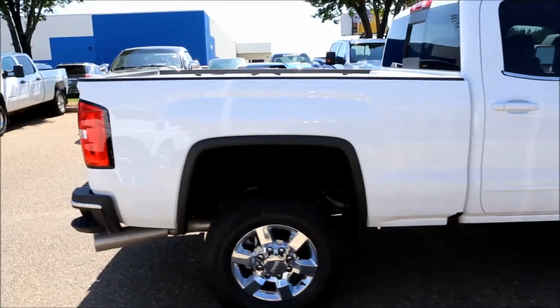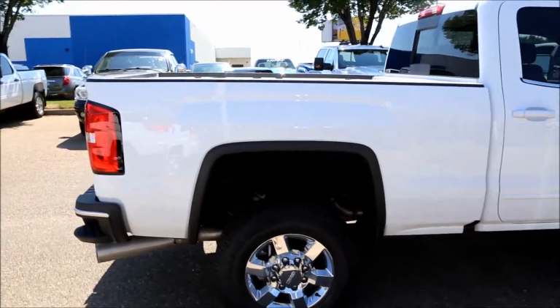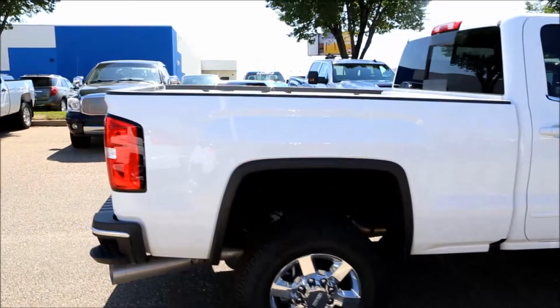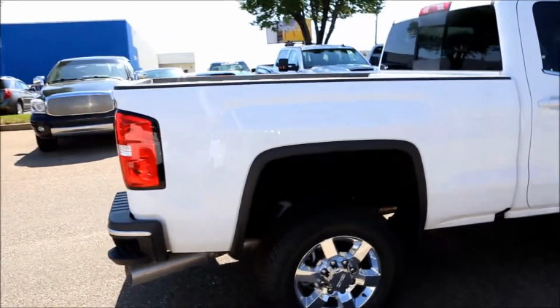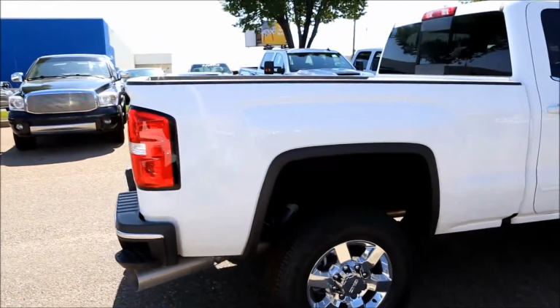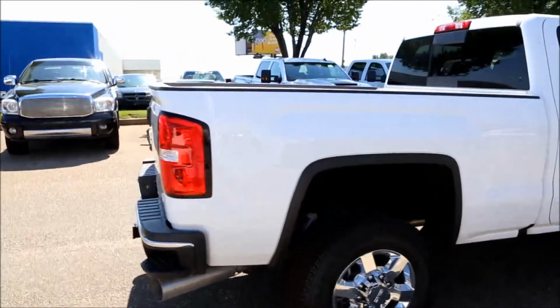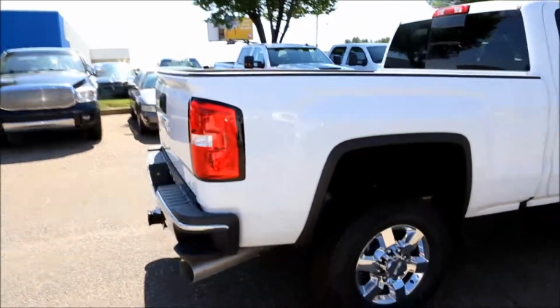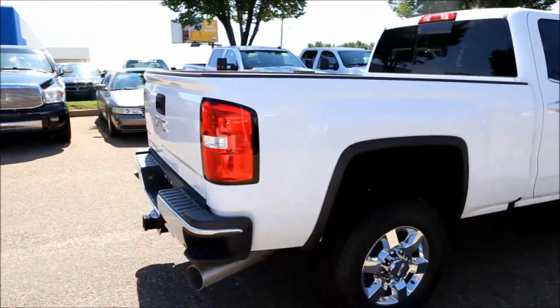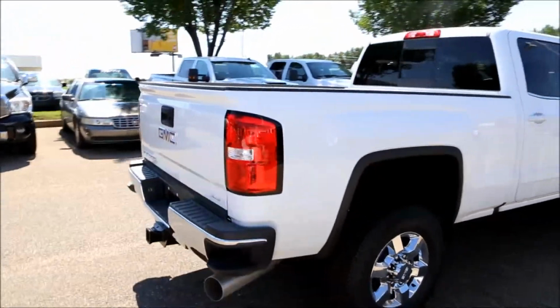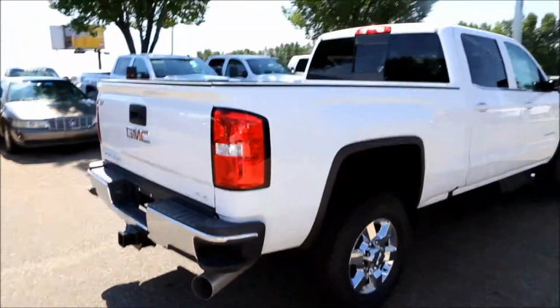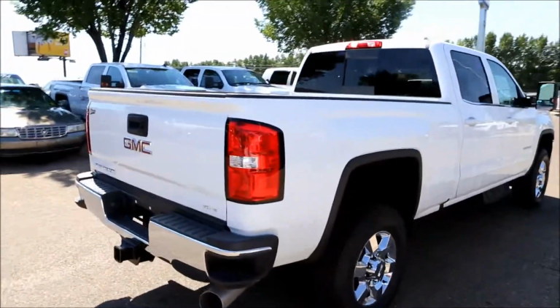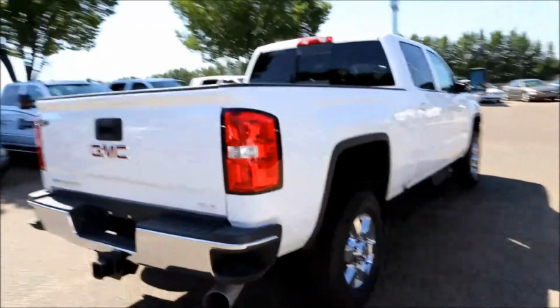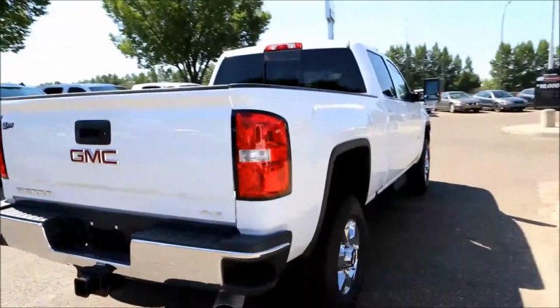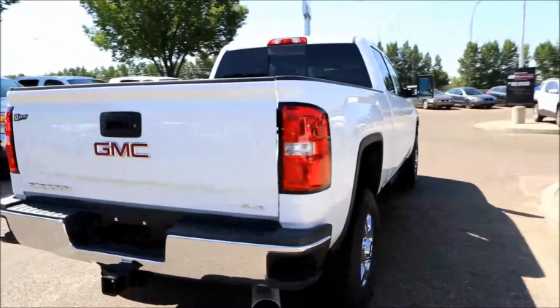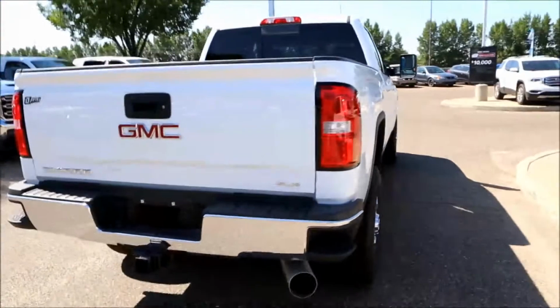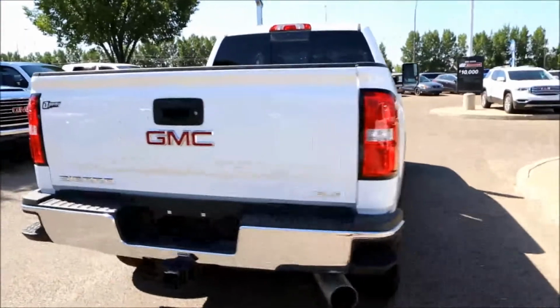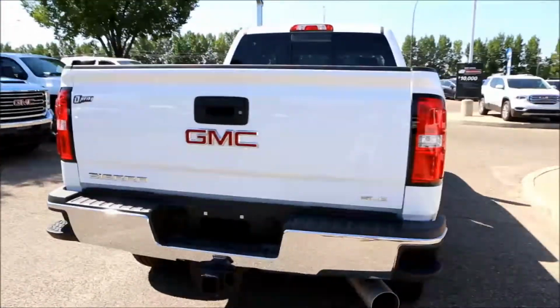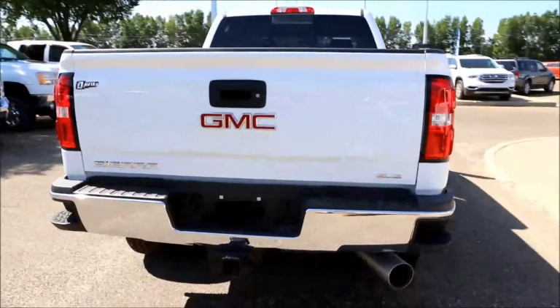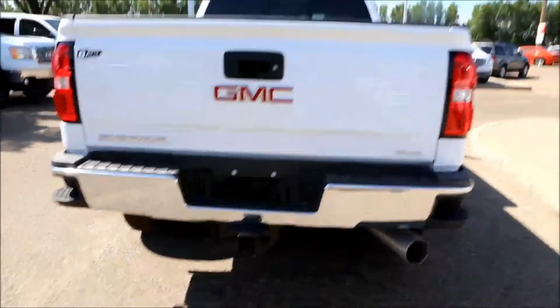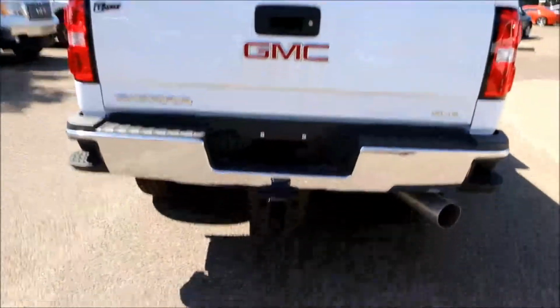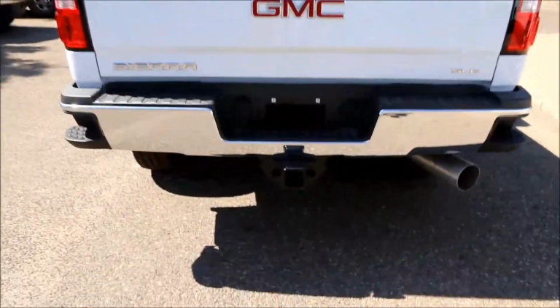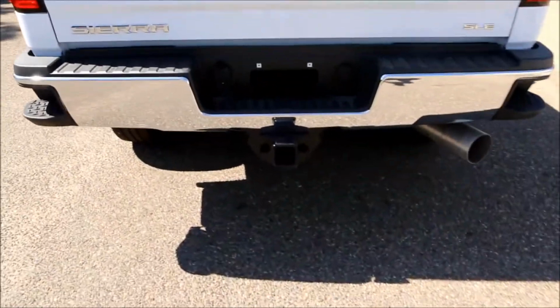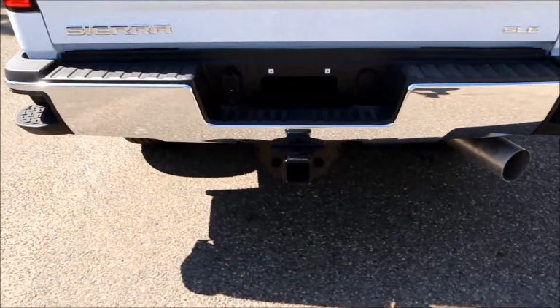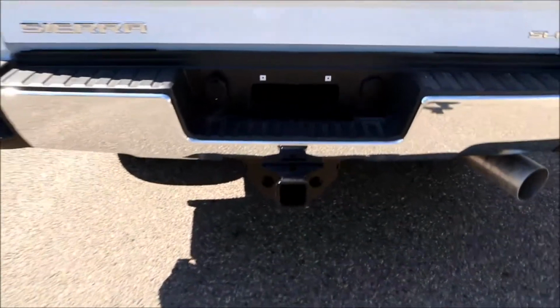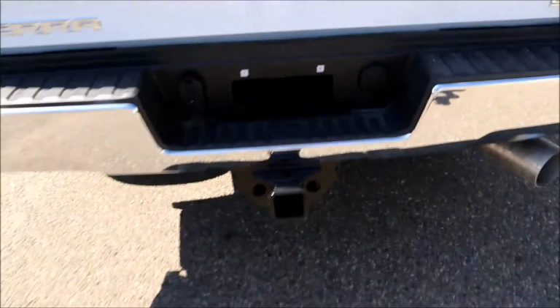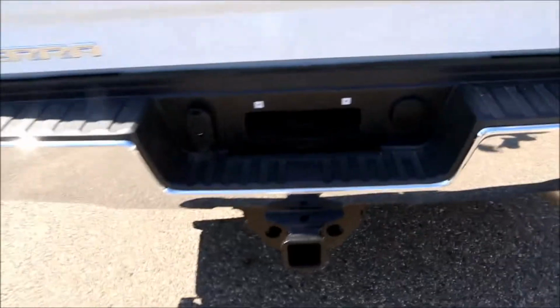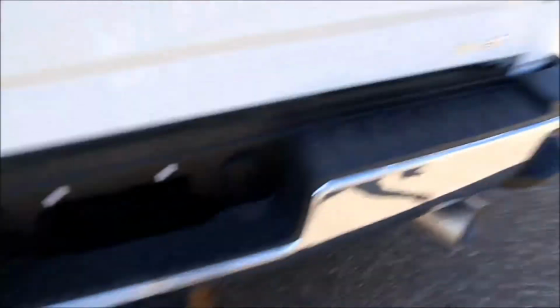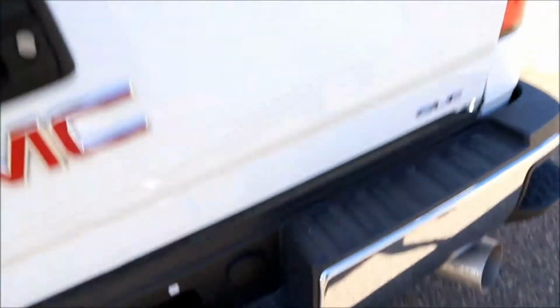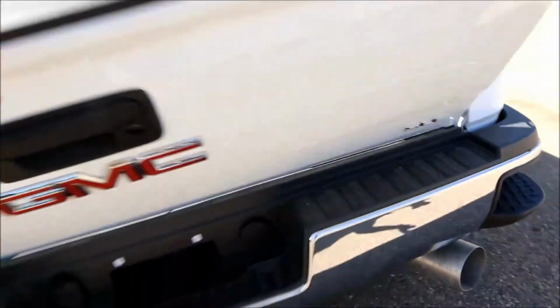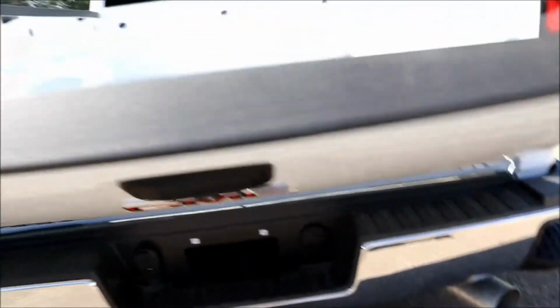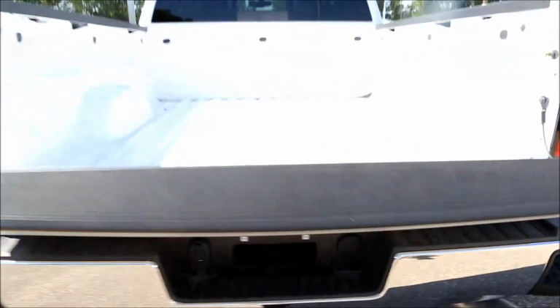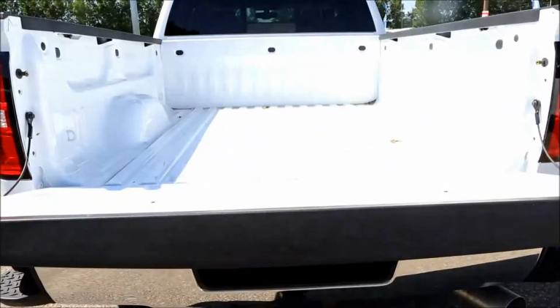It comes with a Duramax 6.6 liter V8 engine with an Allison six-speed automatic transmission, trailer hitch and hook up, and an easy lifting lower tailgate.